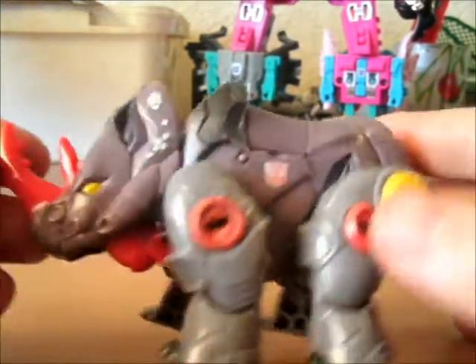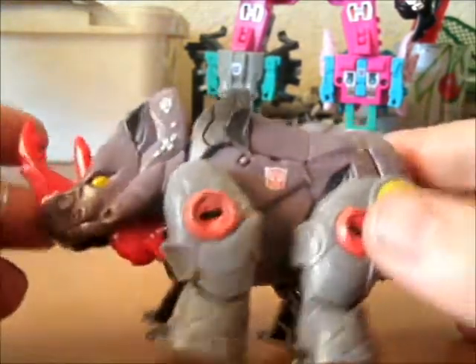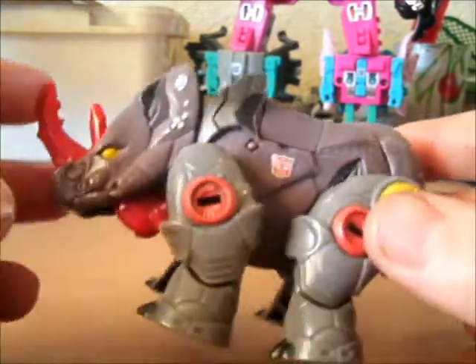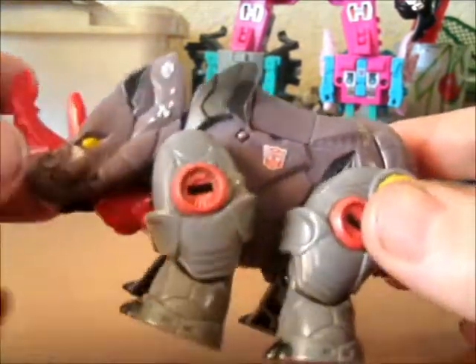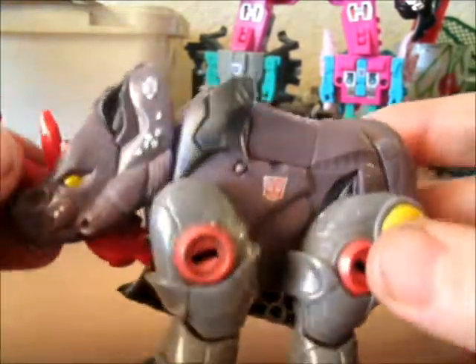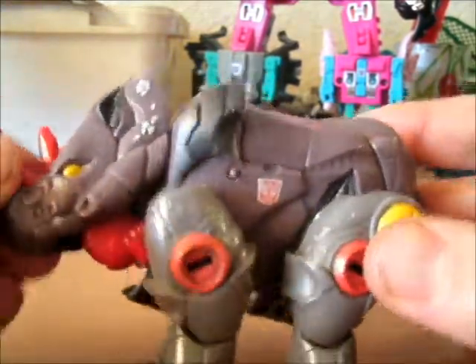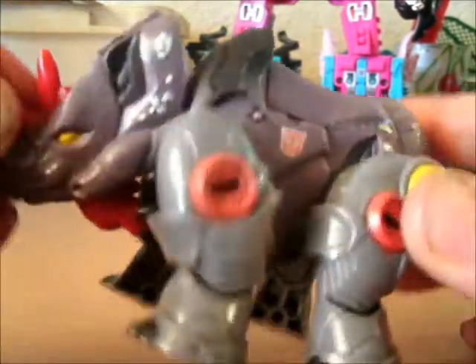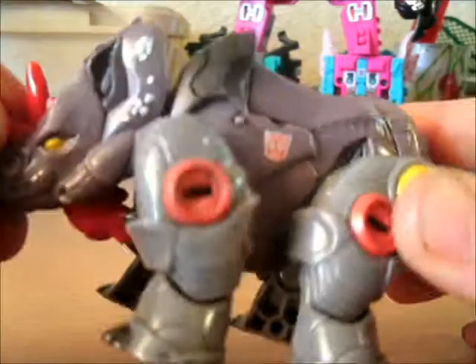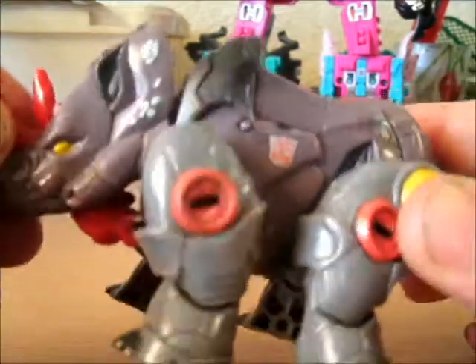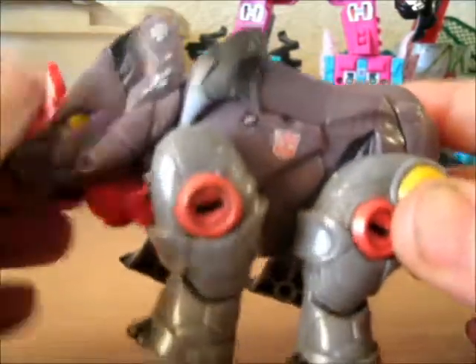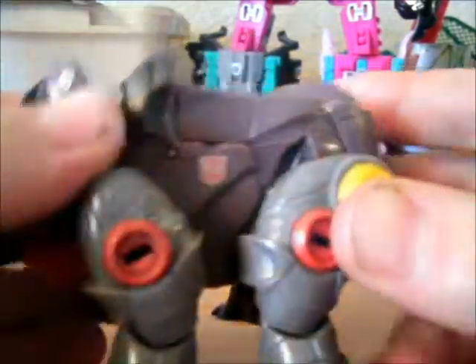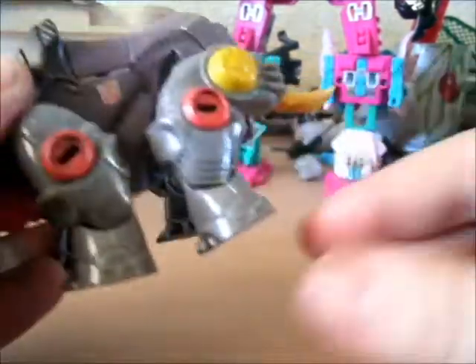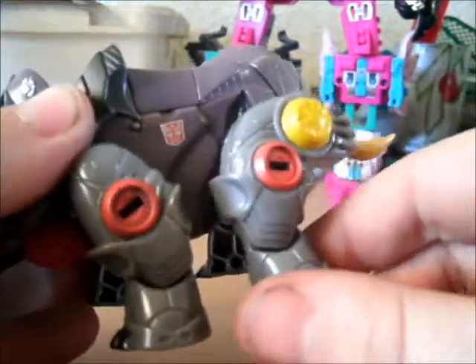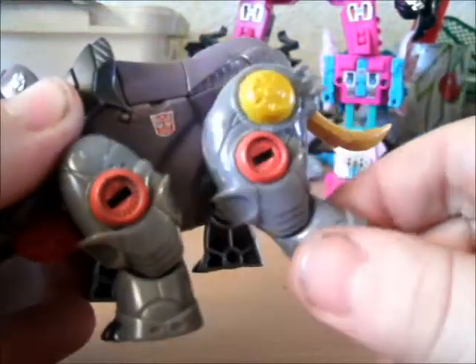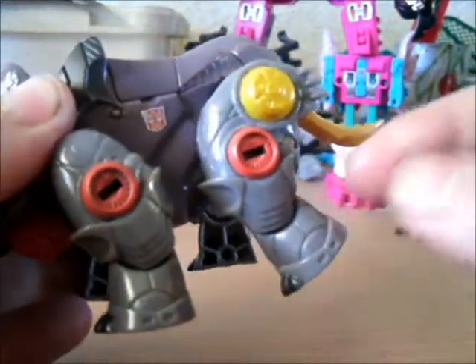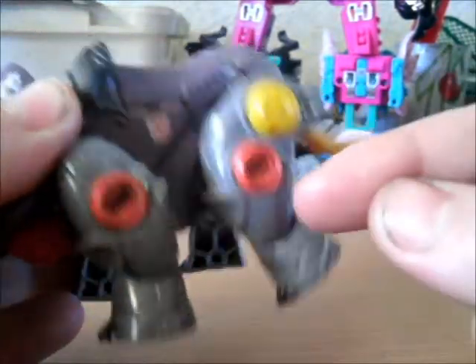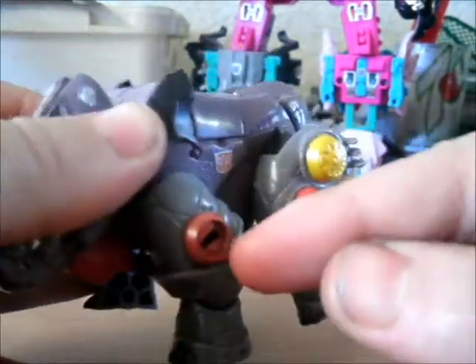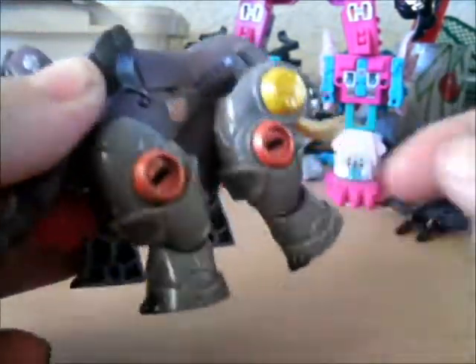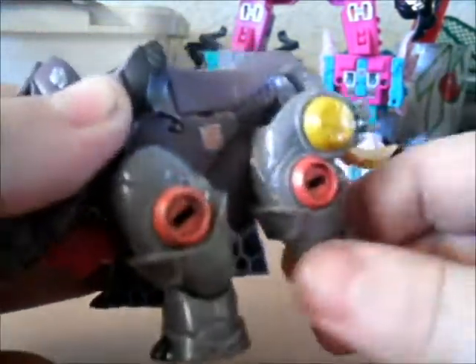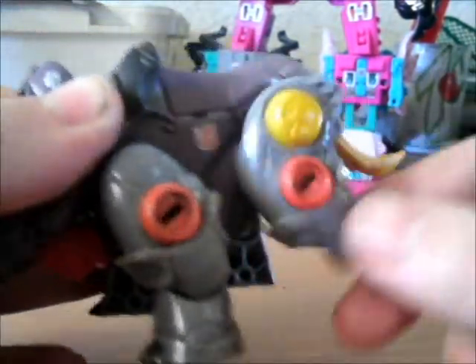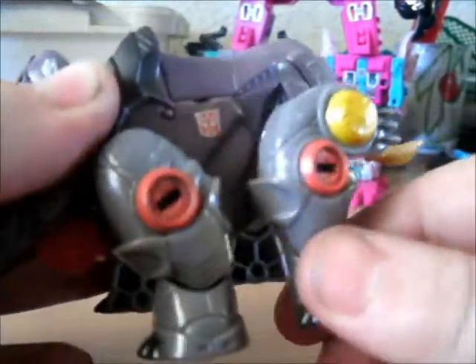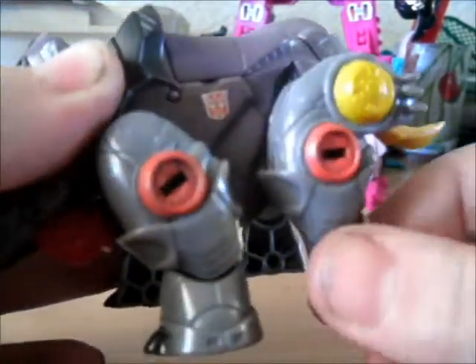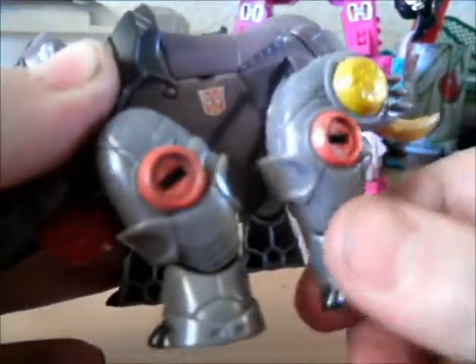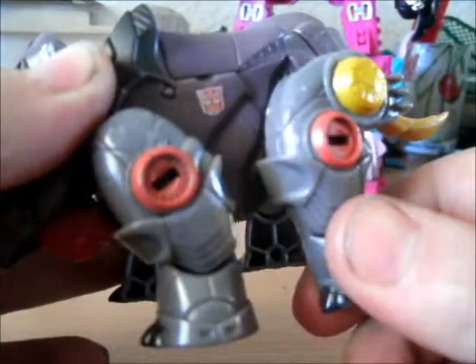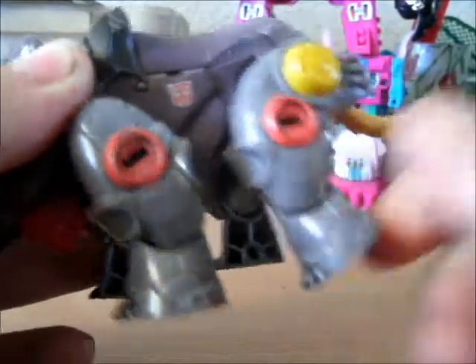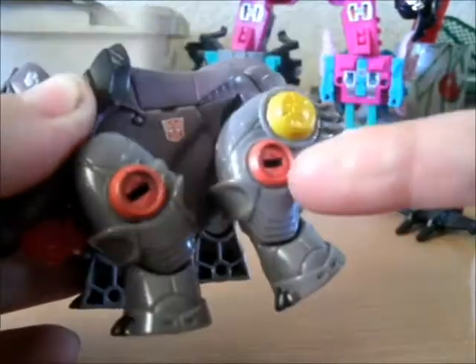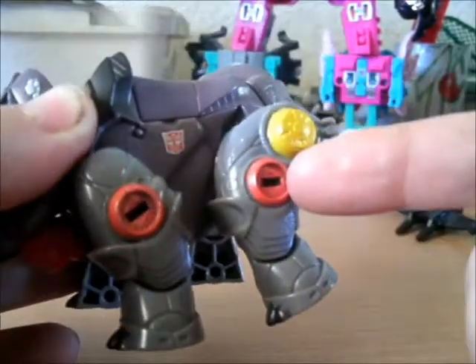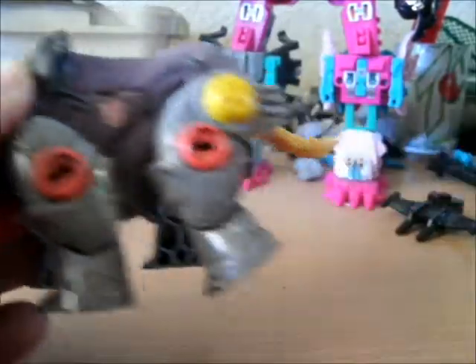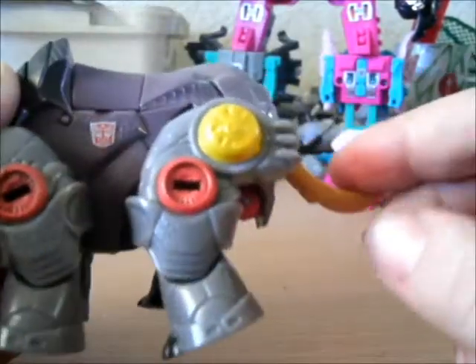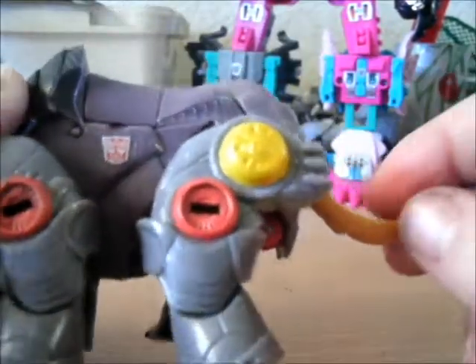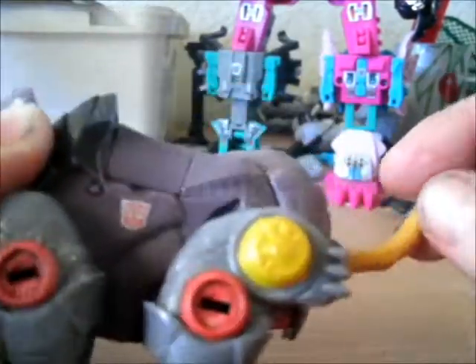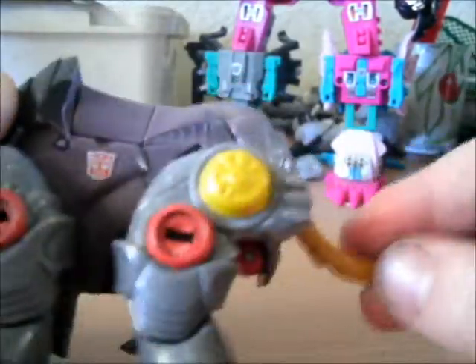Articulation in beast mode is pretty good. He has head movement, each of those little leg joints with rotation, and a tail.